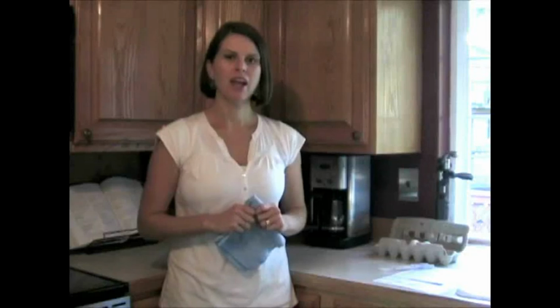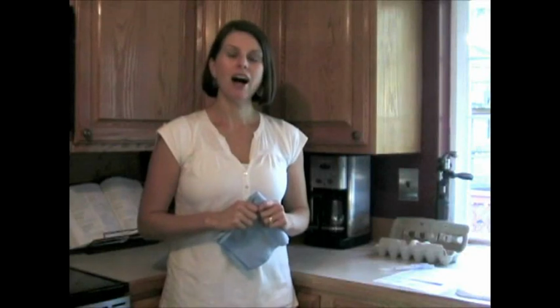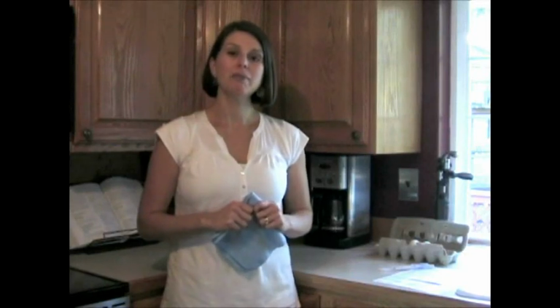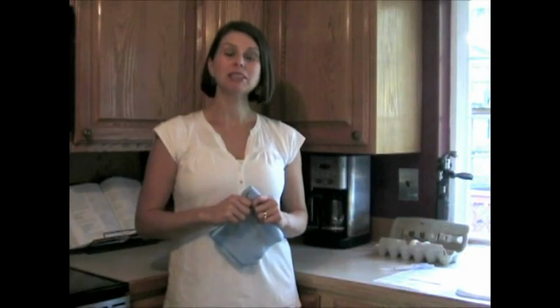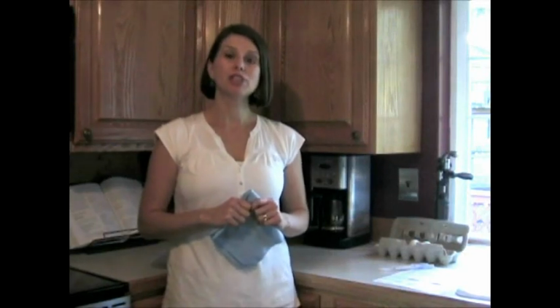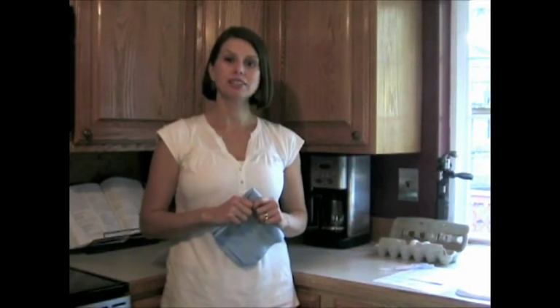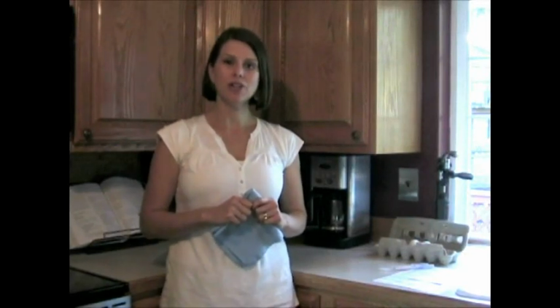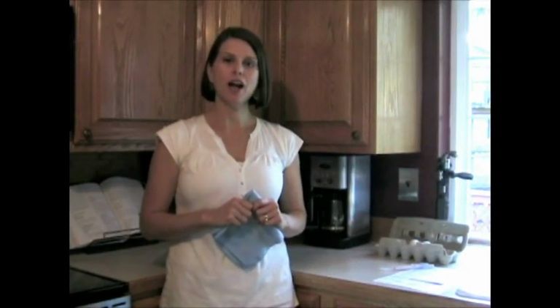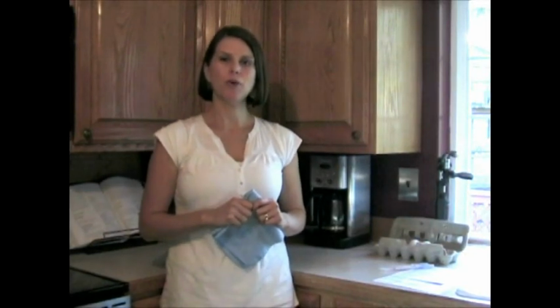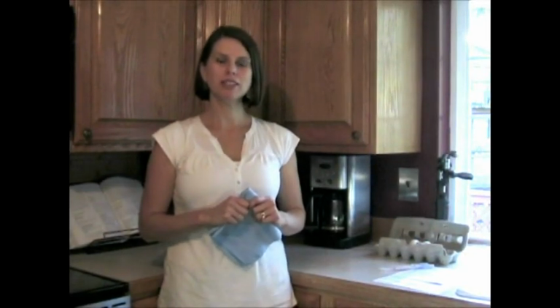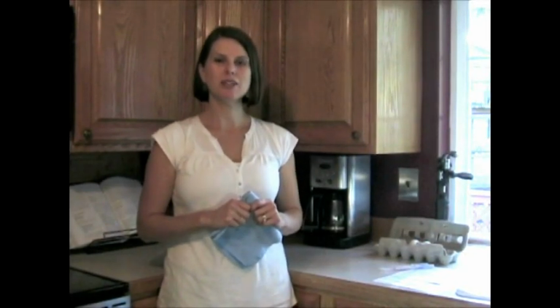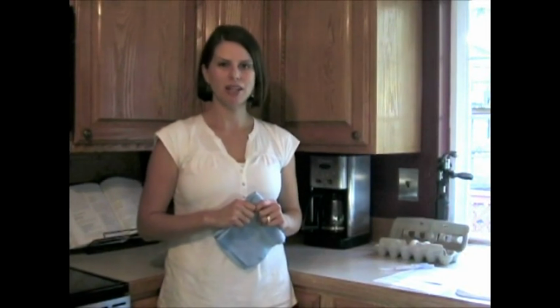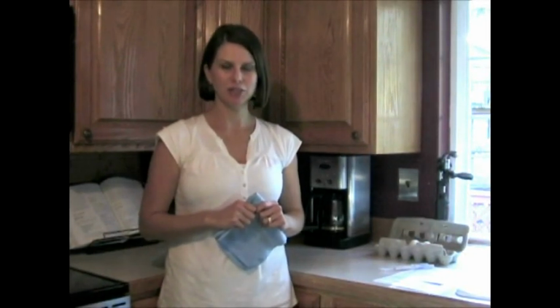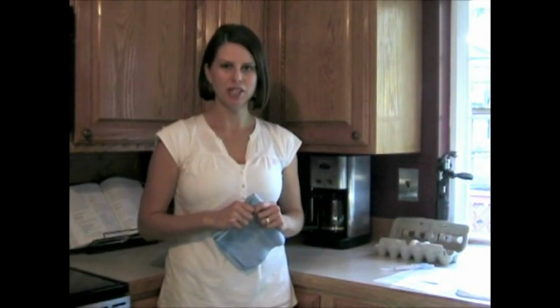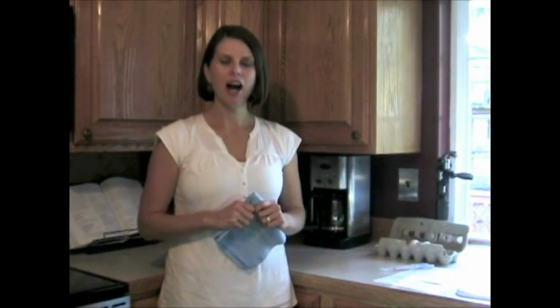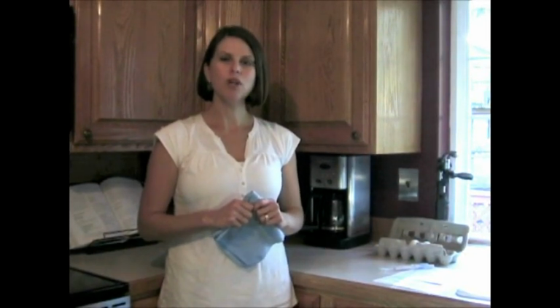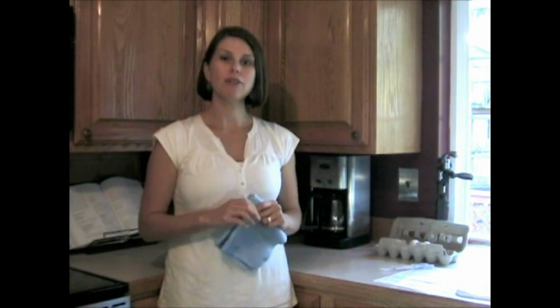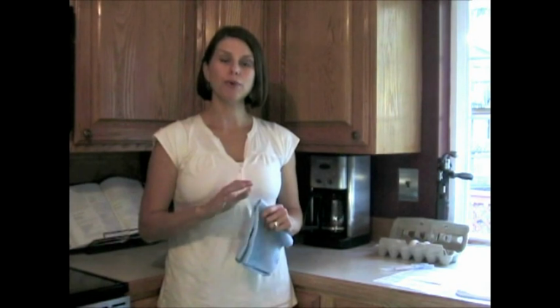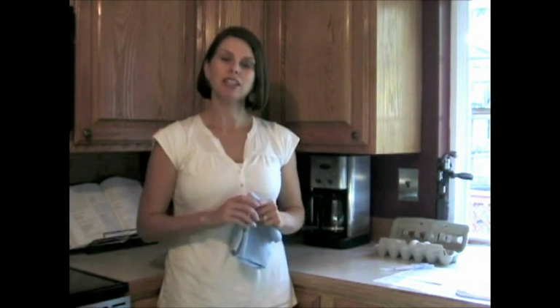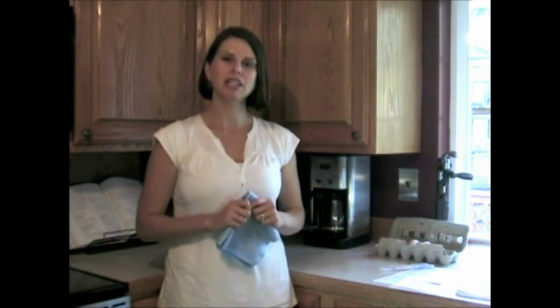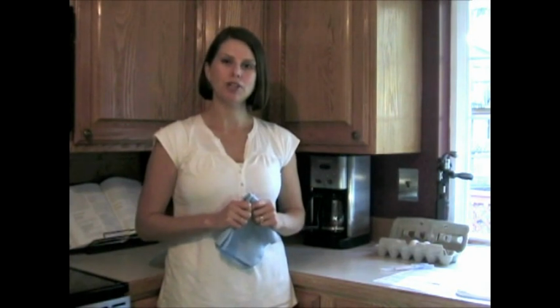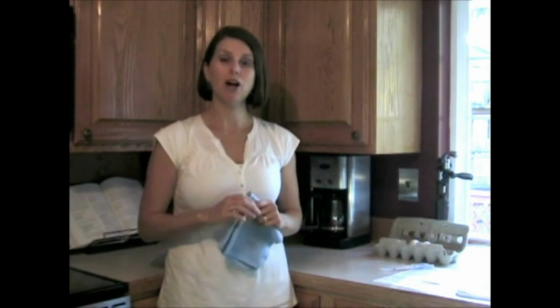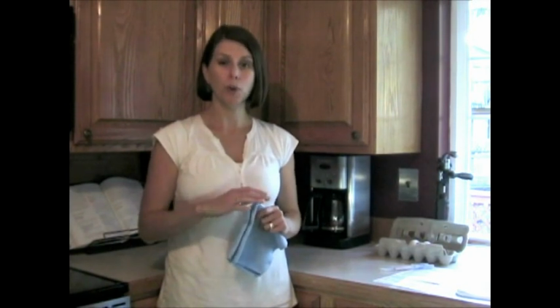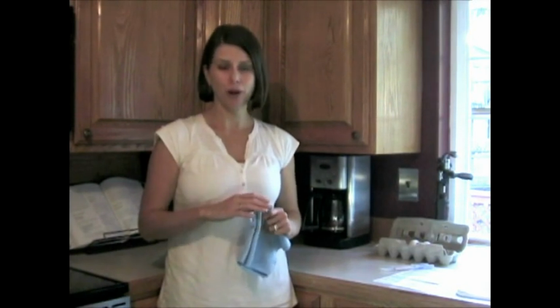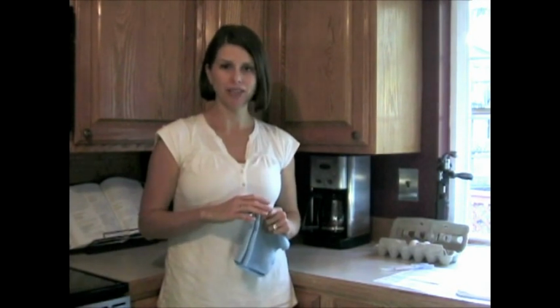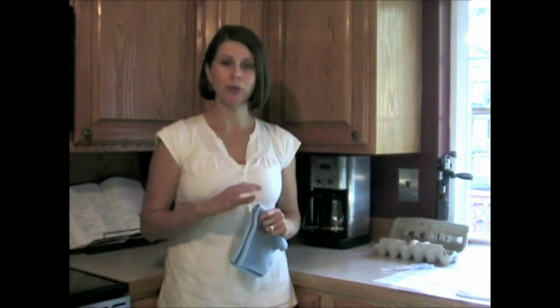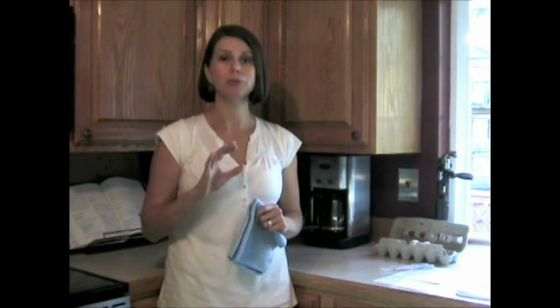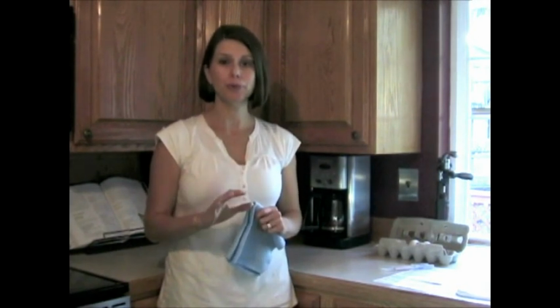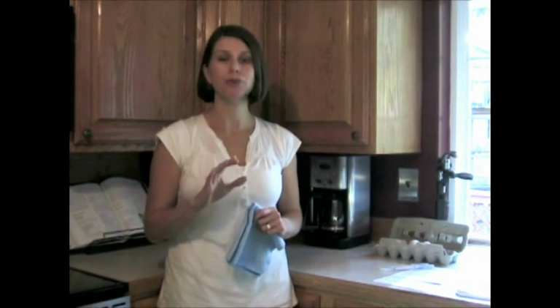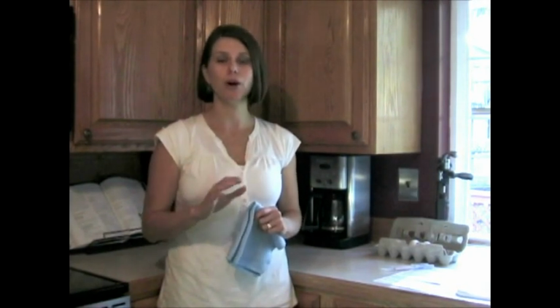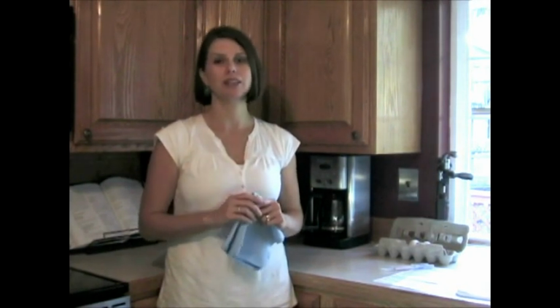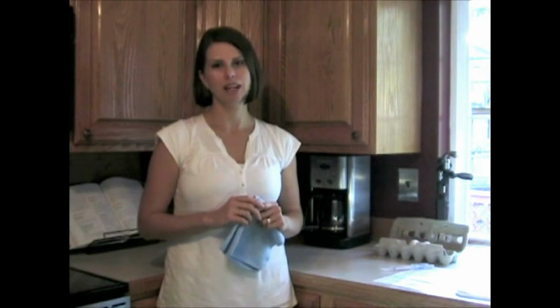Hi, my name is Michelle Stender and I'm a Norwex Independent Consultant. I wanted to give you a brief explanation of how Norwex products are going to improve your quality of life.